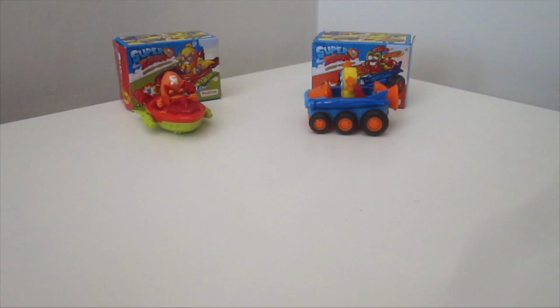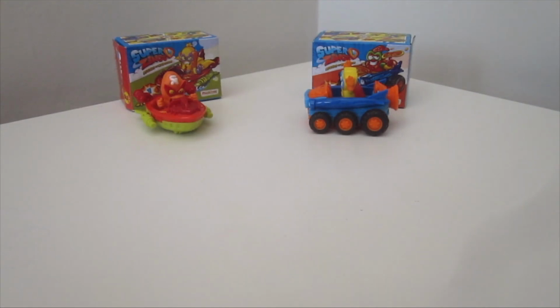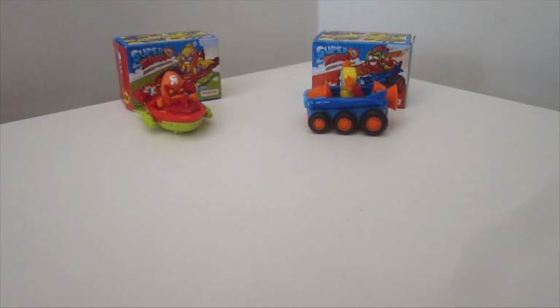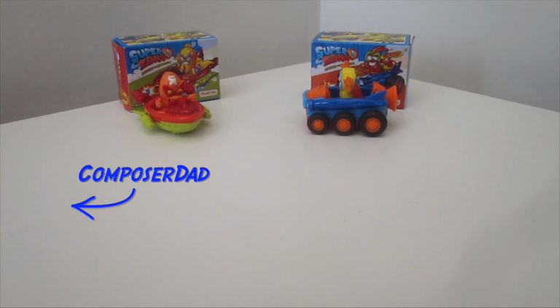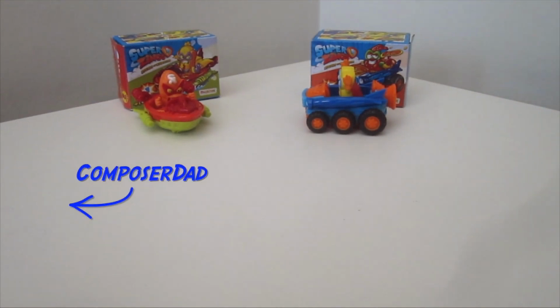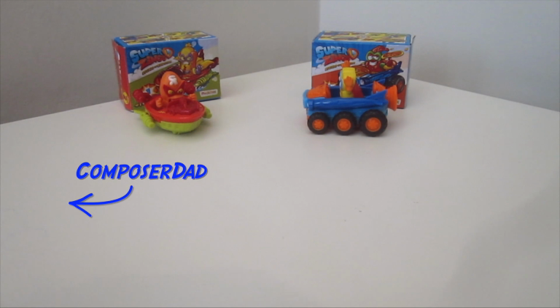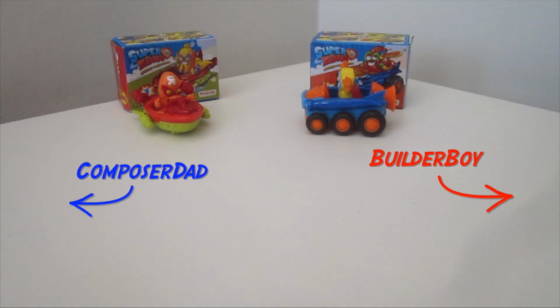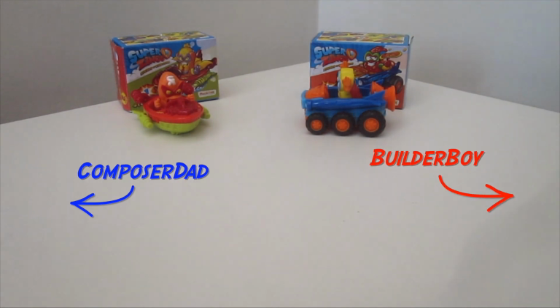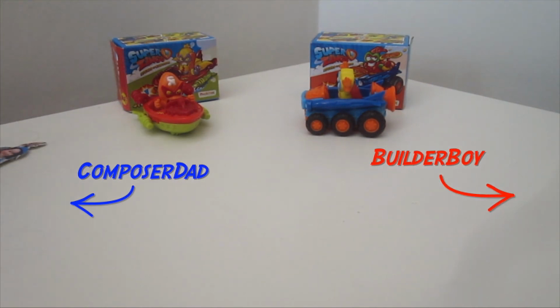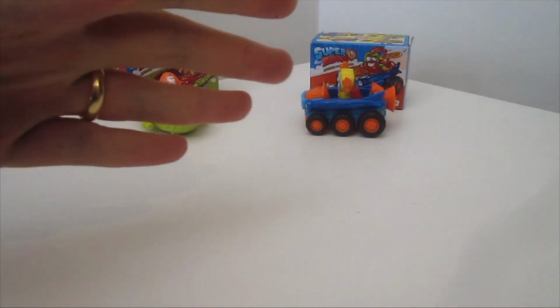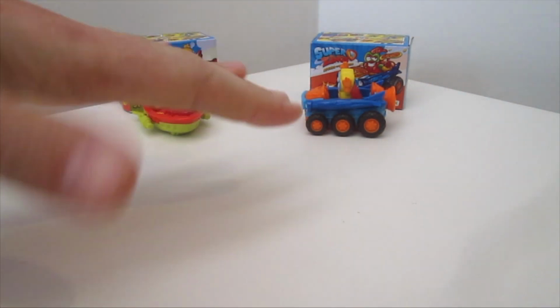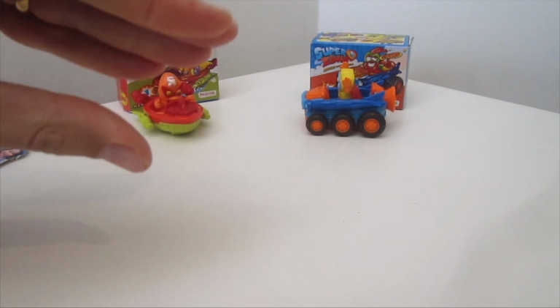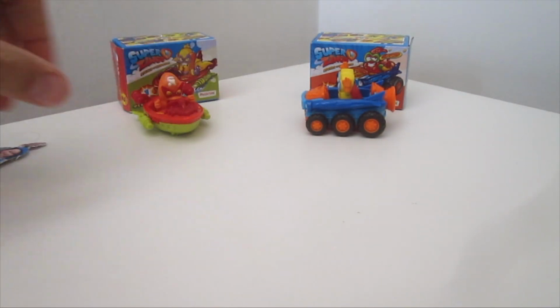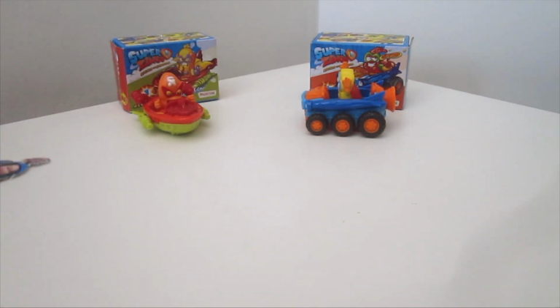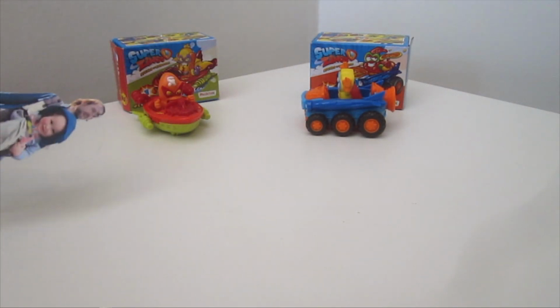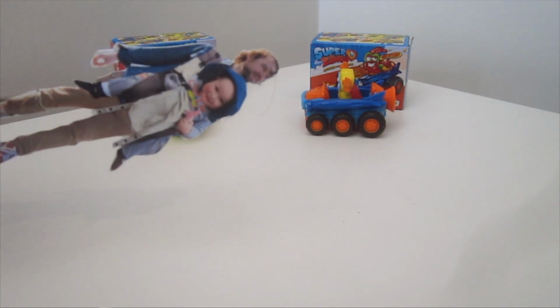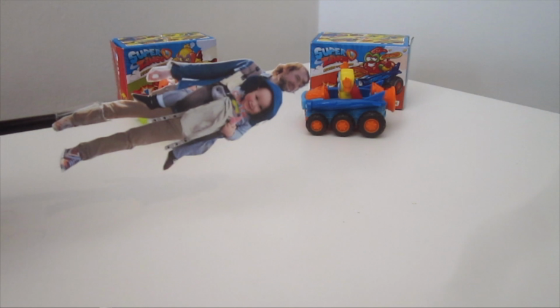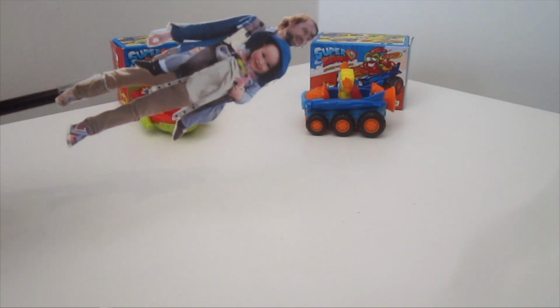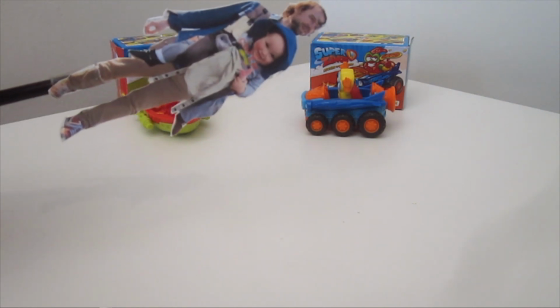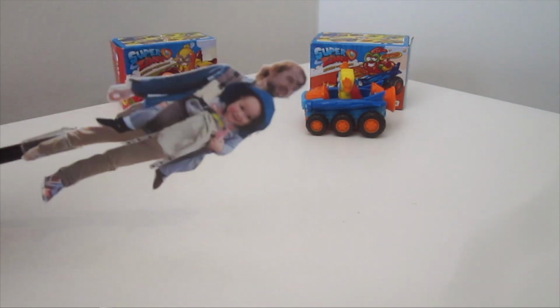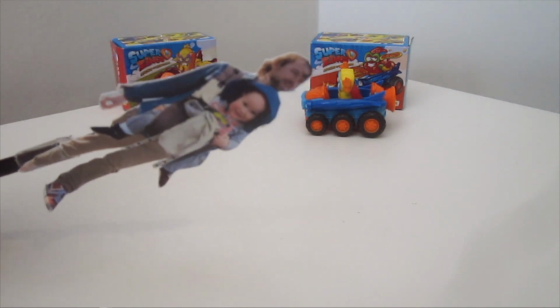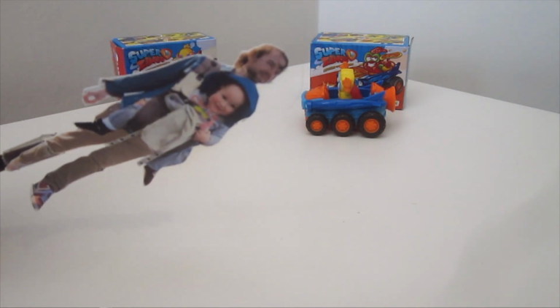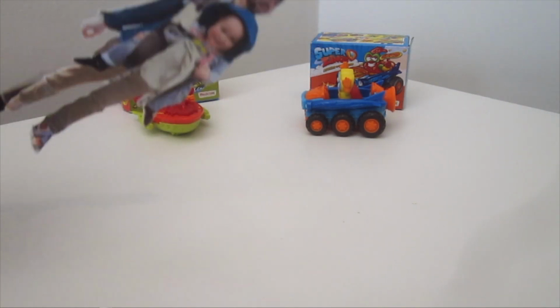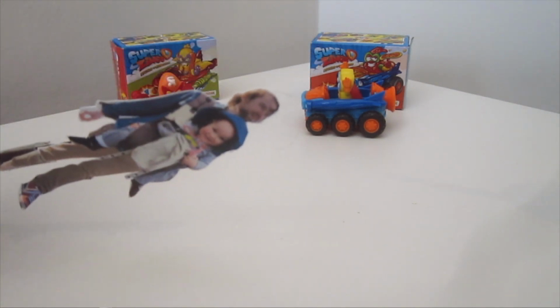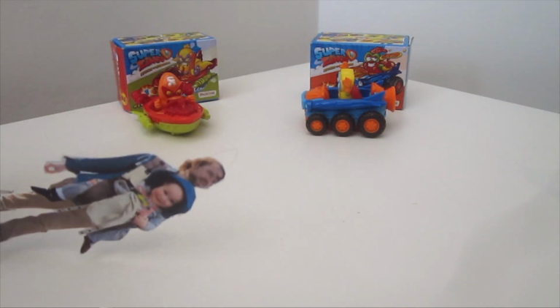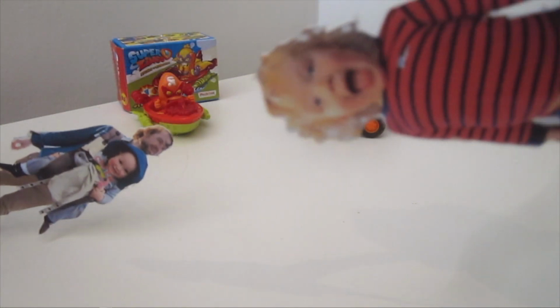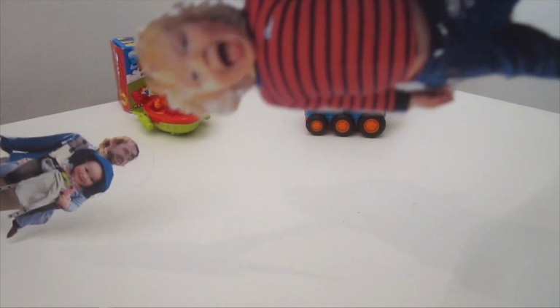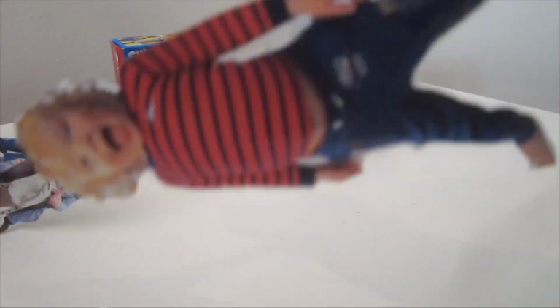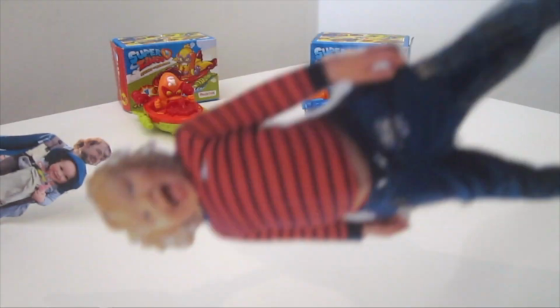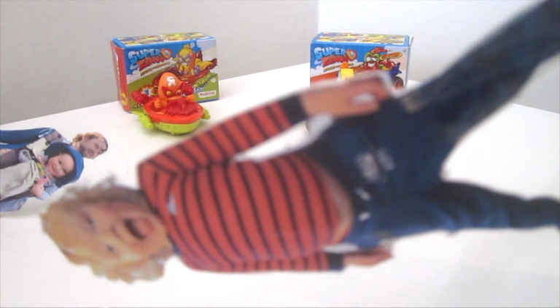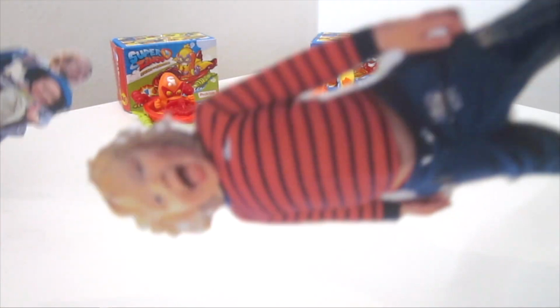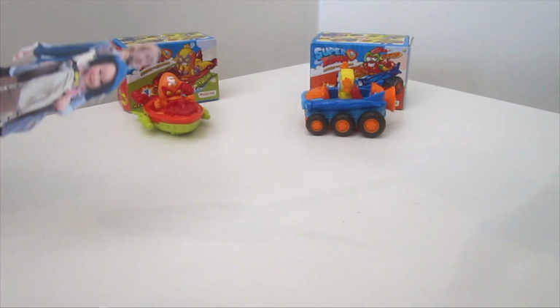Hey everybody, Composer Dad here with Builder Boy. You can't see us, all you can see is our hands, but here's what we look like — here are our puppet versions. Hello. Hi. Yeah, there we are.